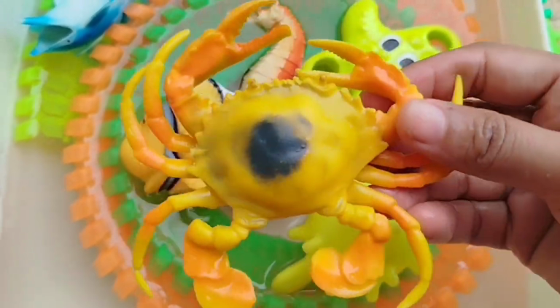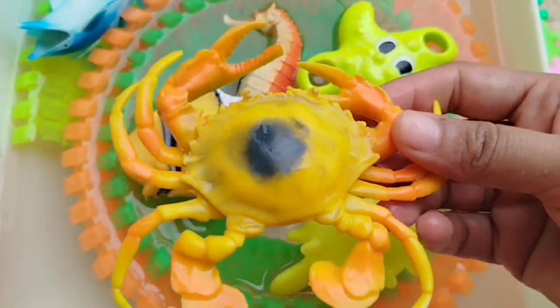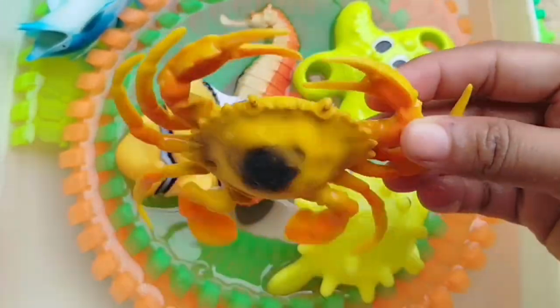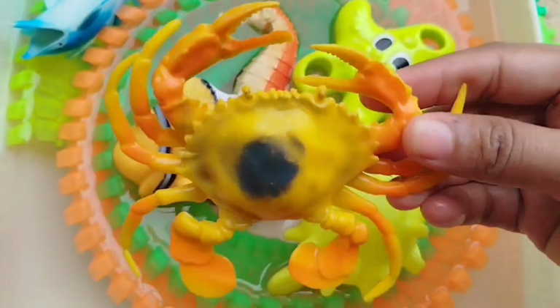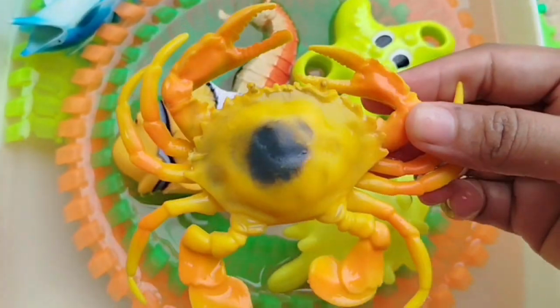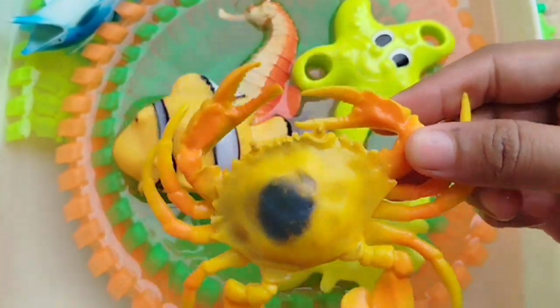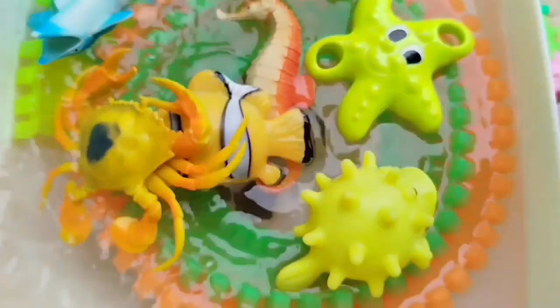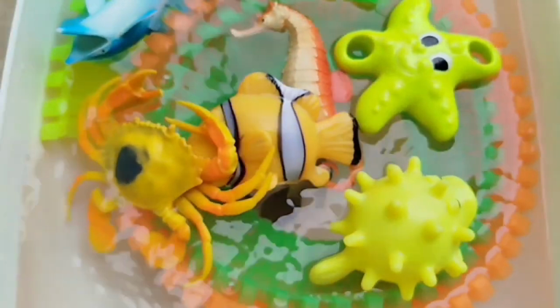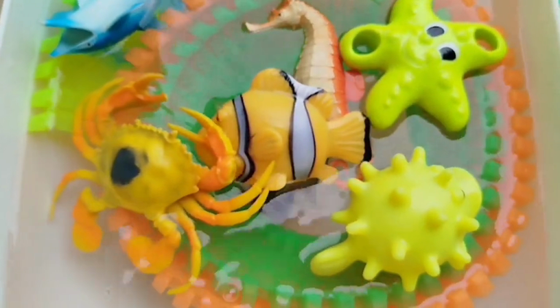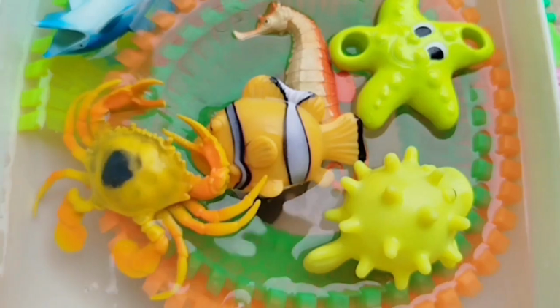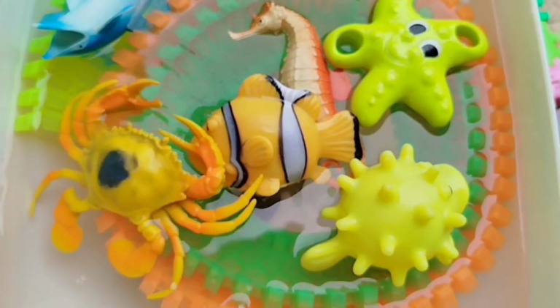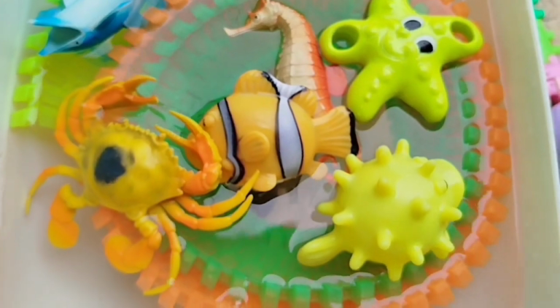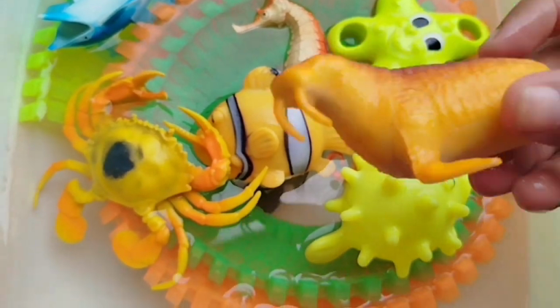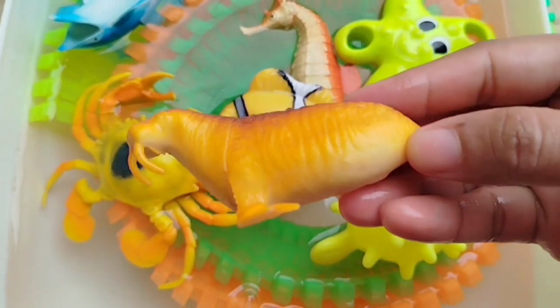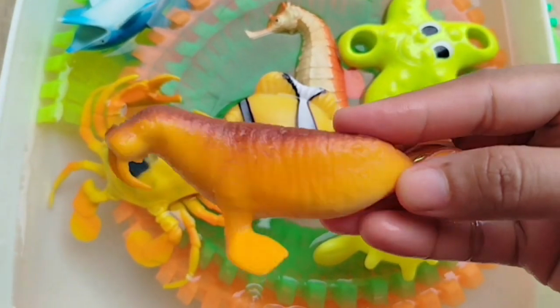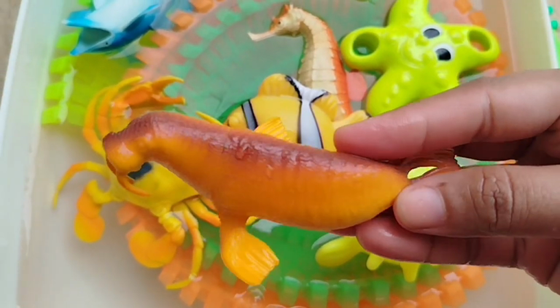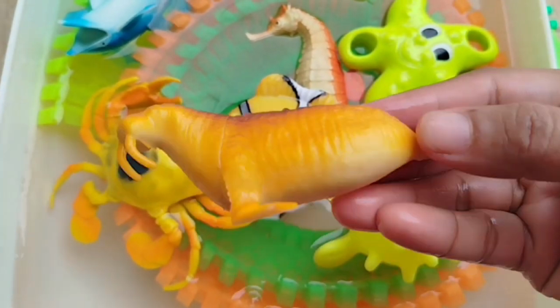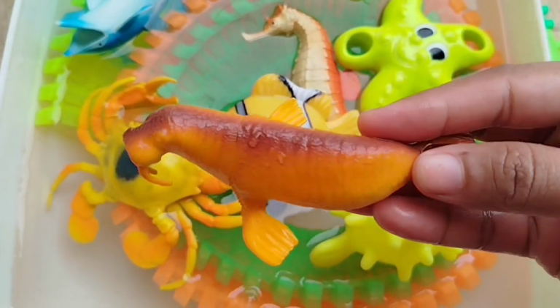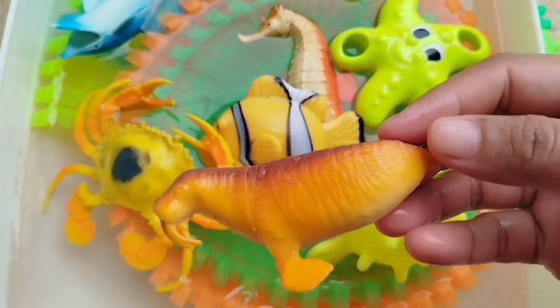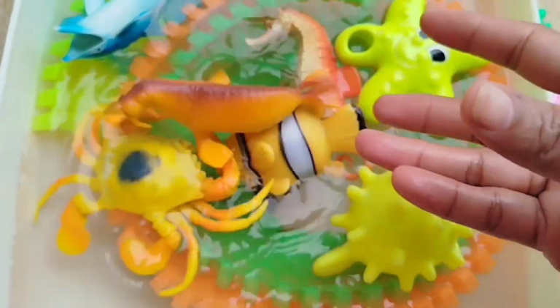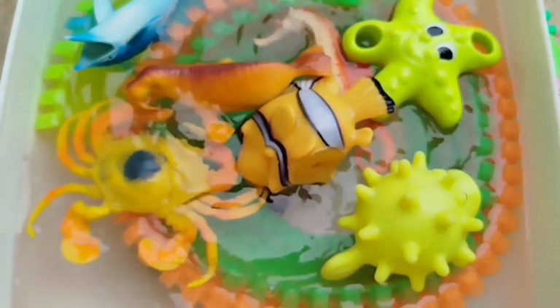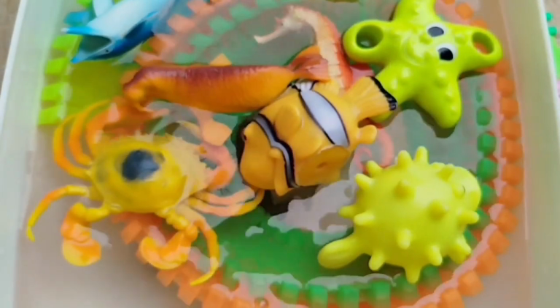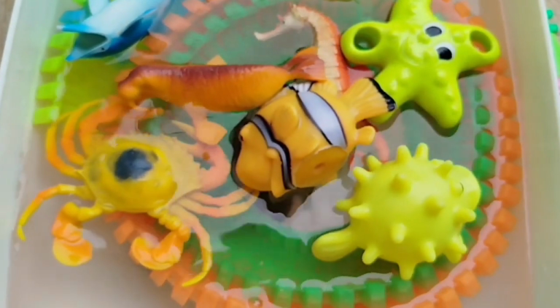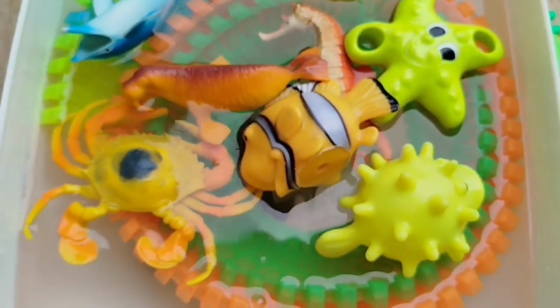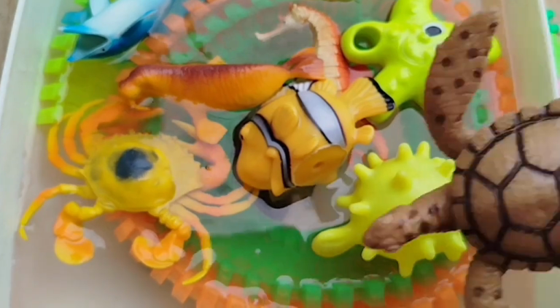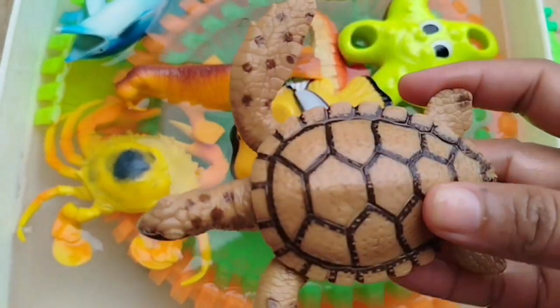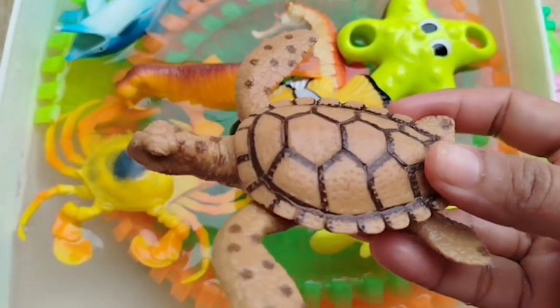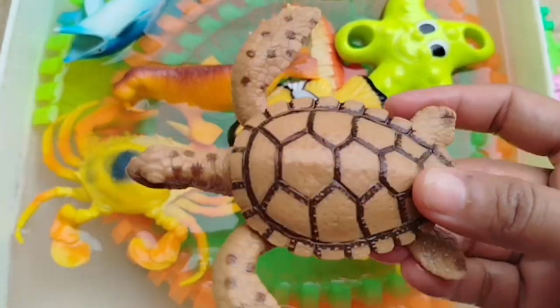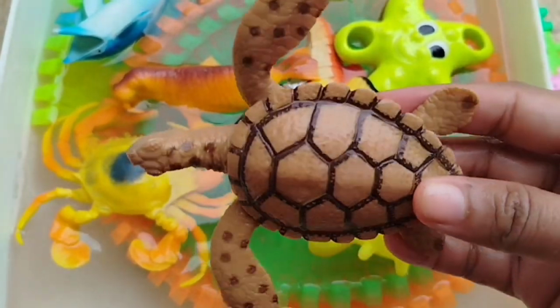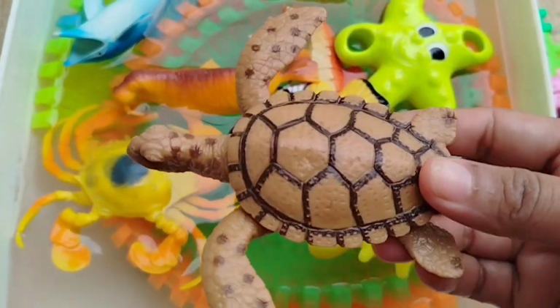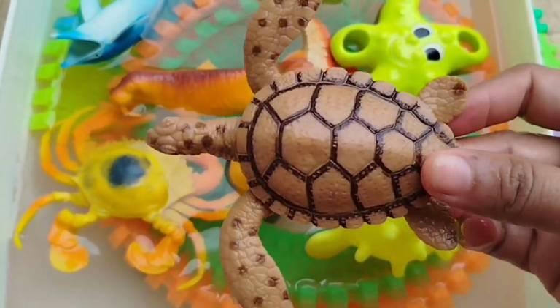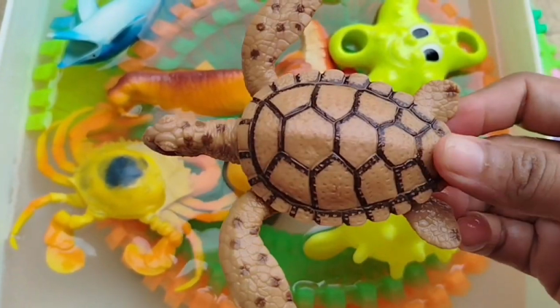A king crab. This is a king crab. A walrus. This is a walrus. A sea turtle.